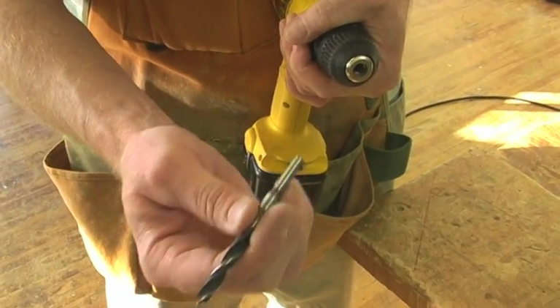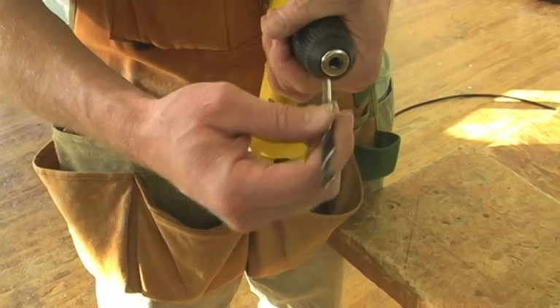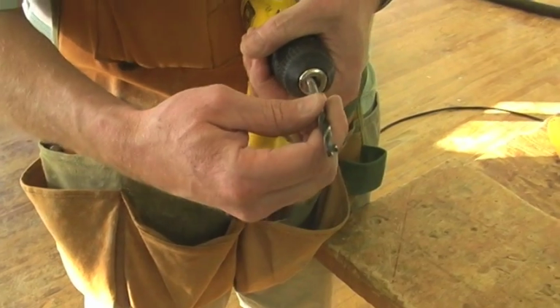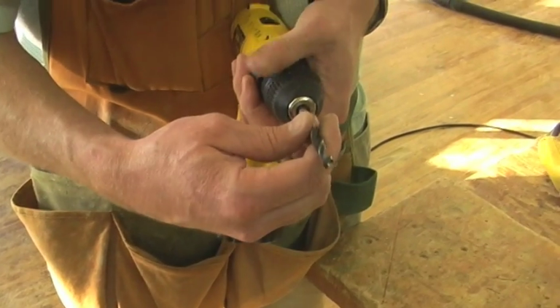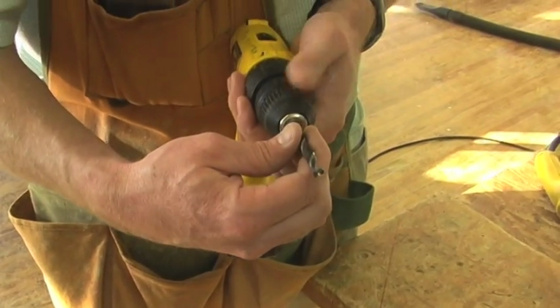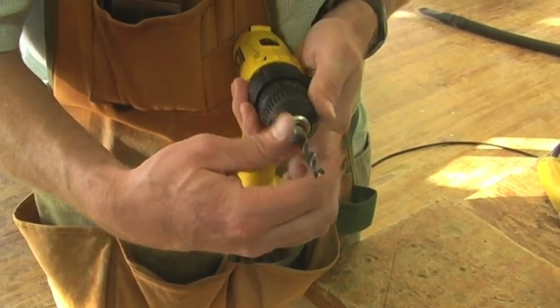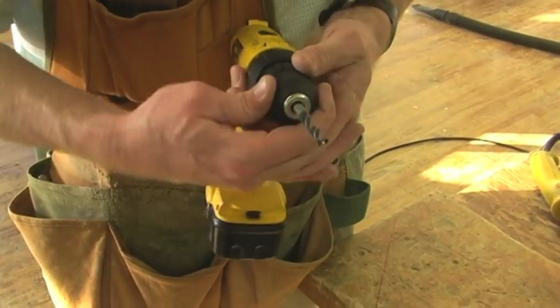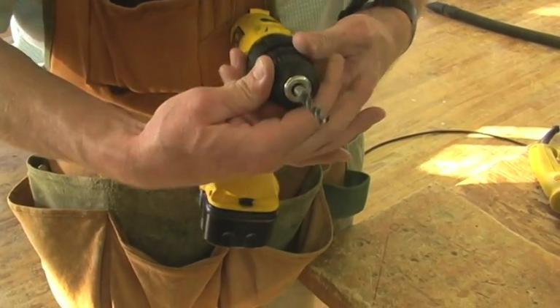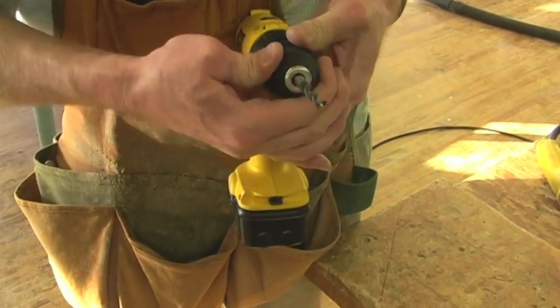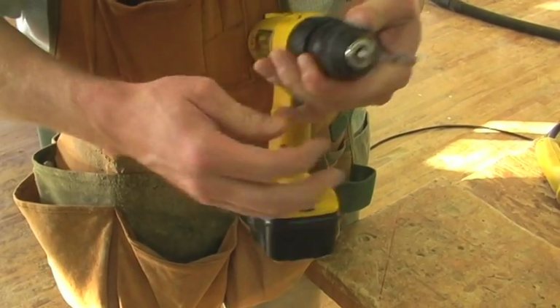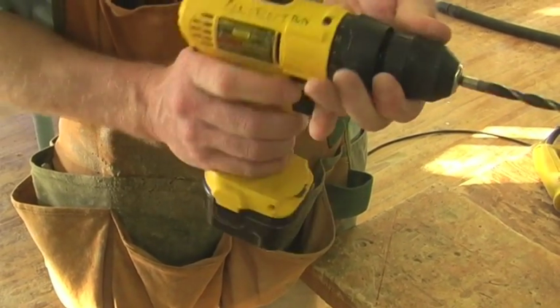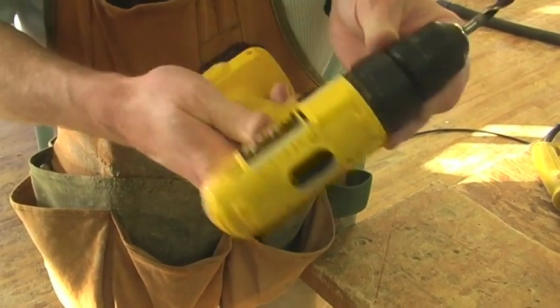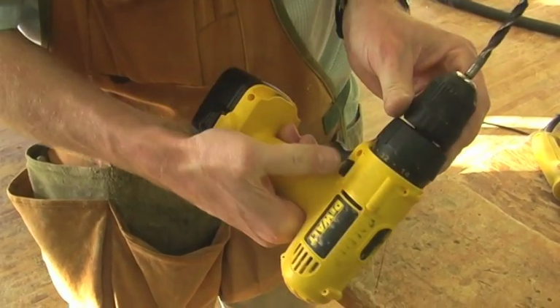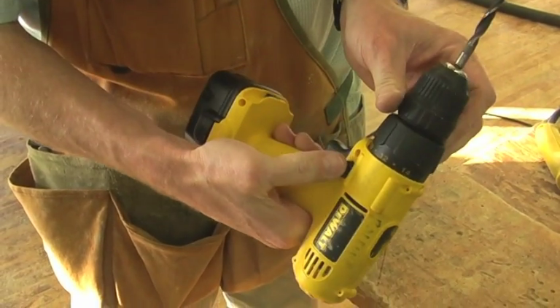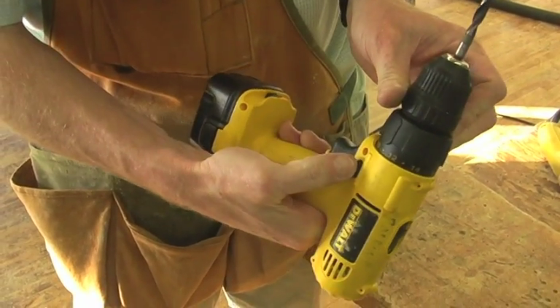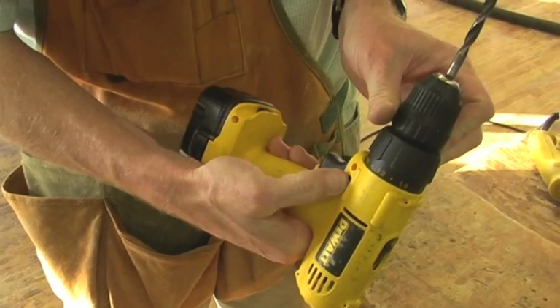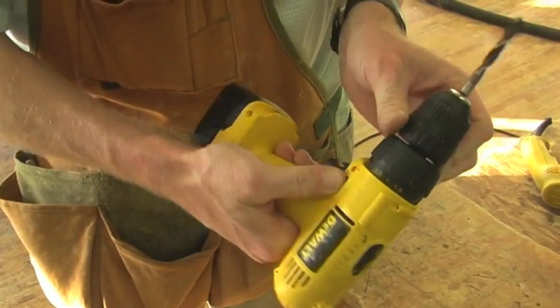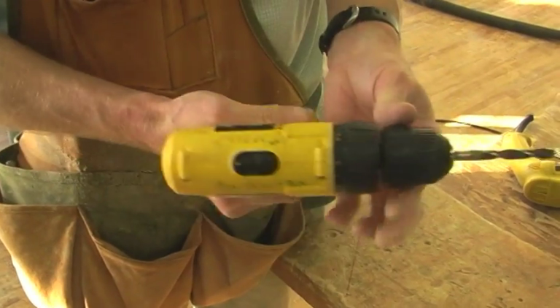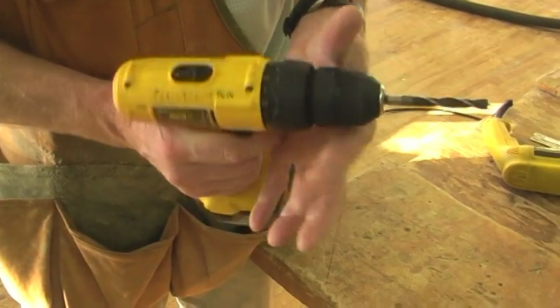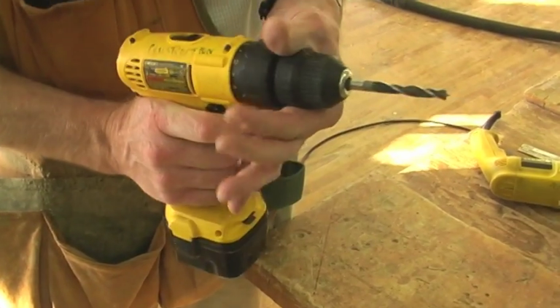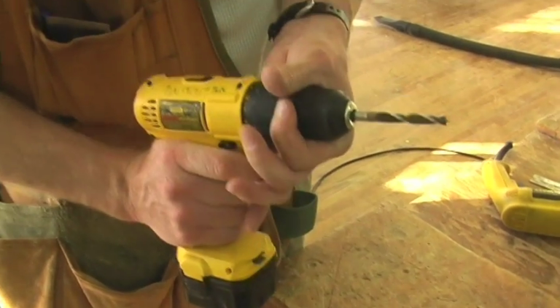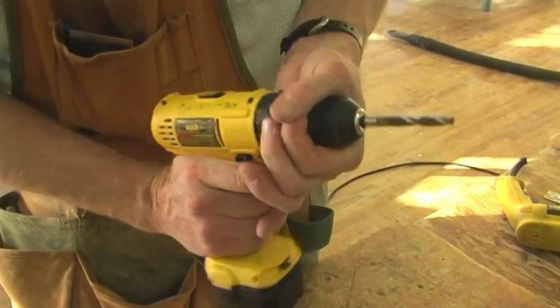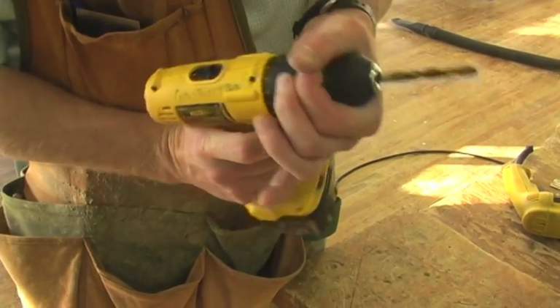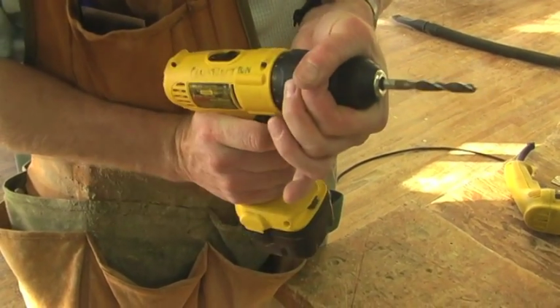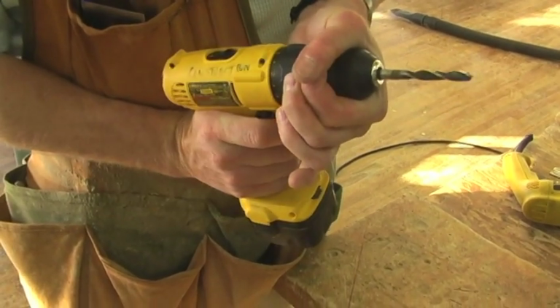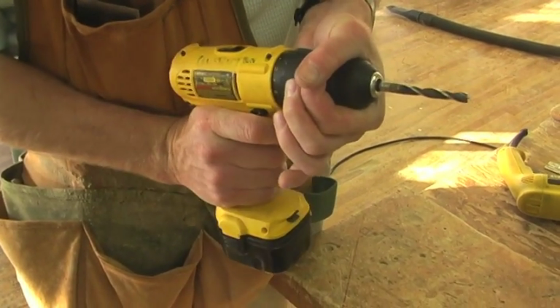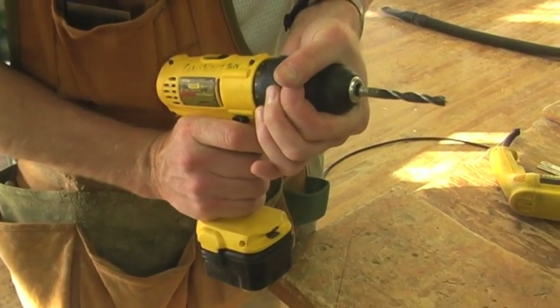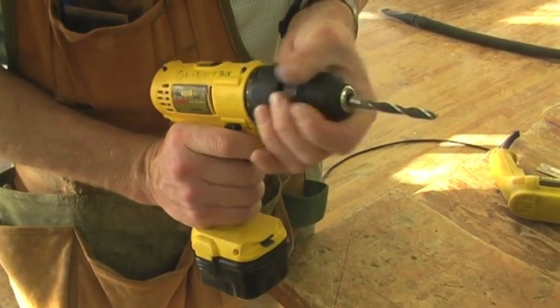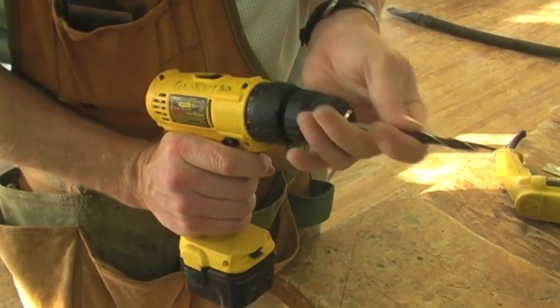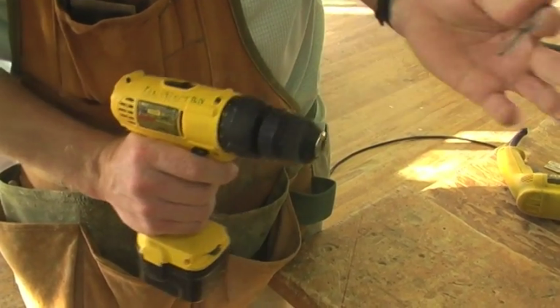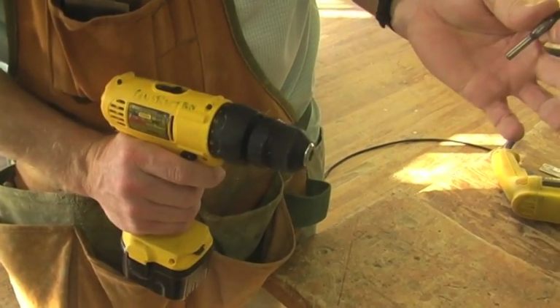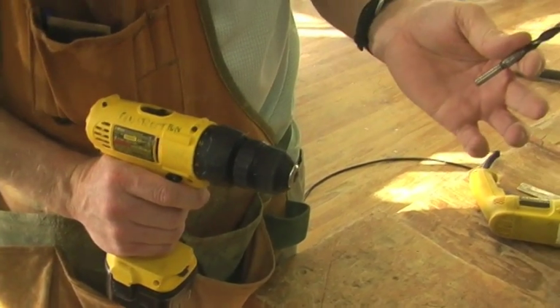A second way you can remove the bit is you can put the drill in reverse by pushing this button, hold on to the back ring, and the bit will come out.